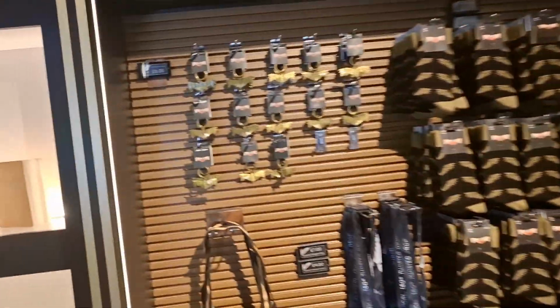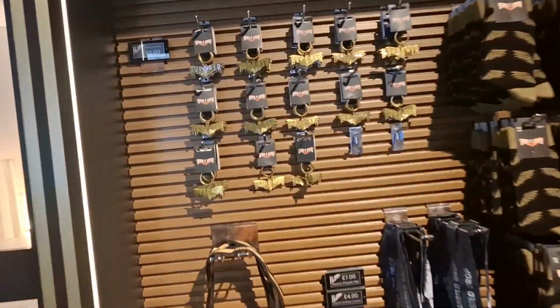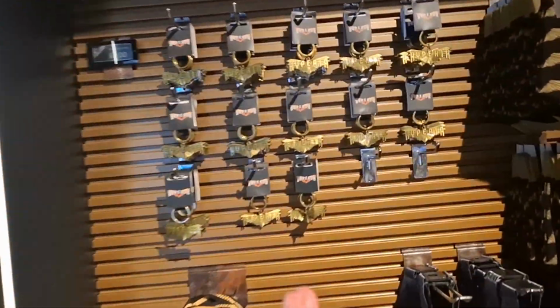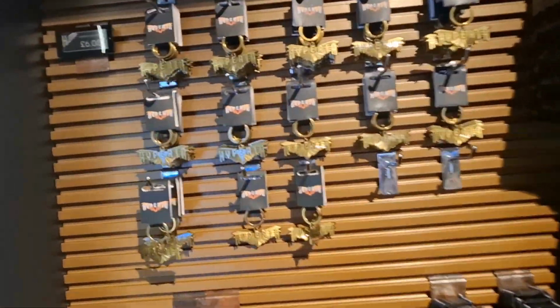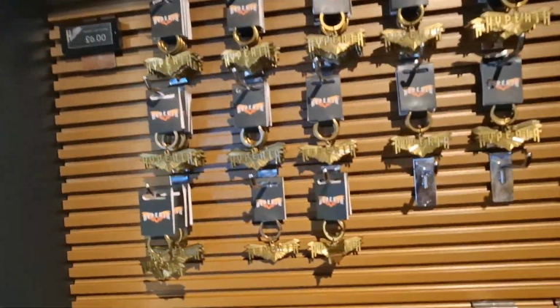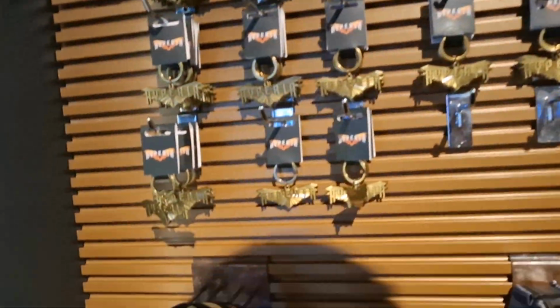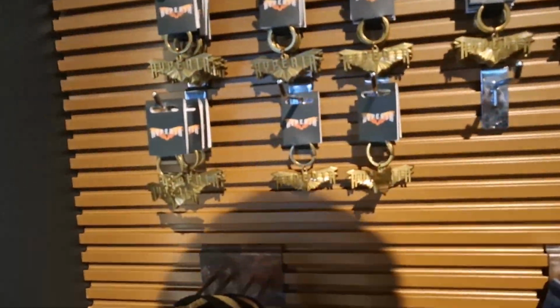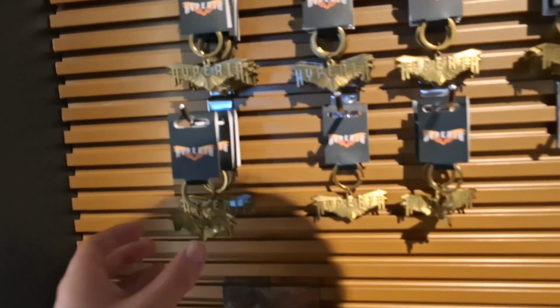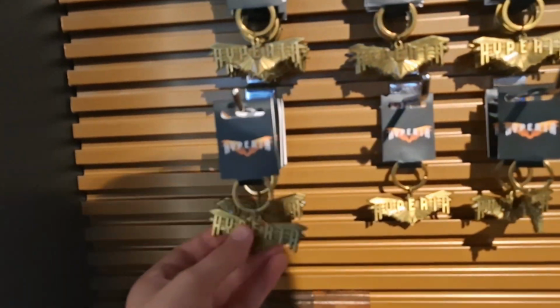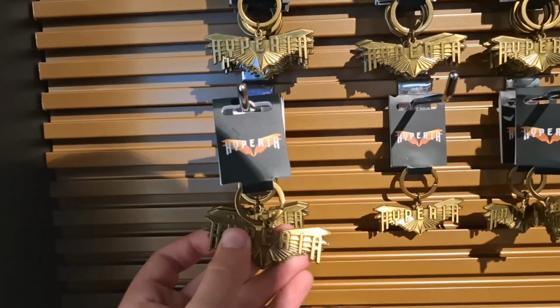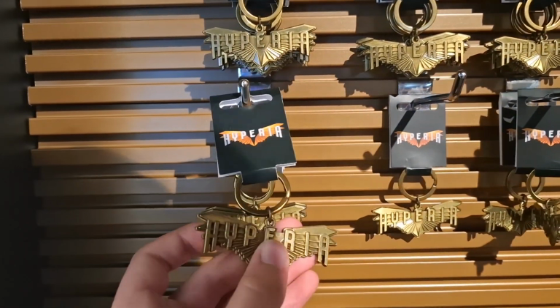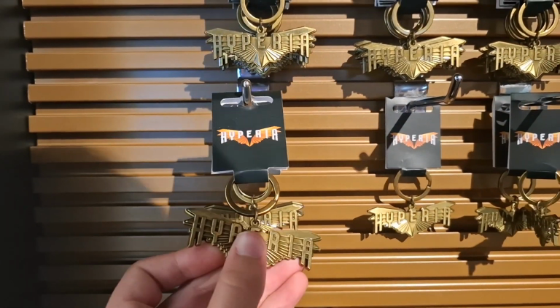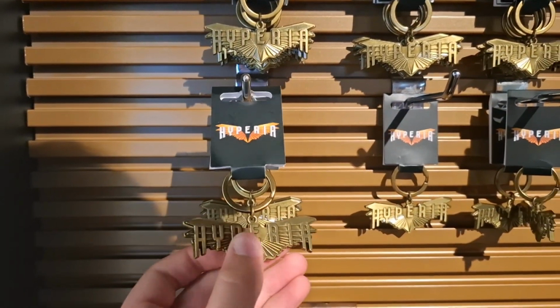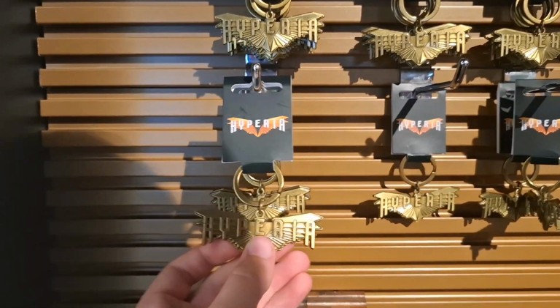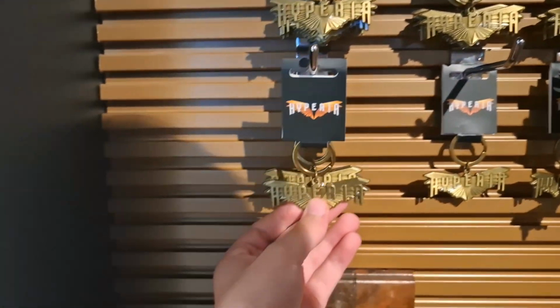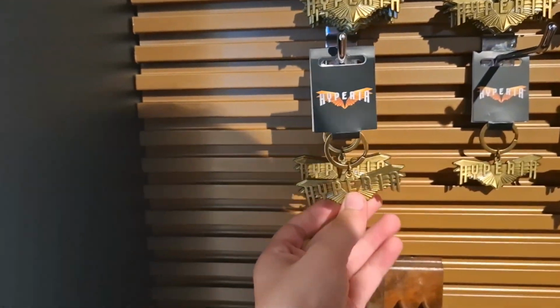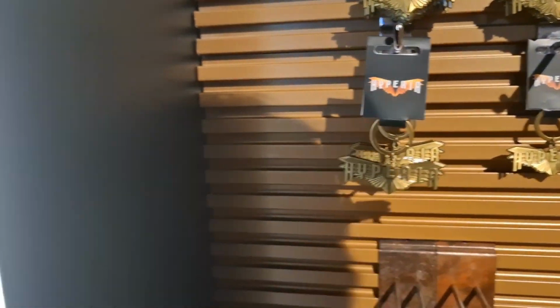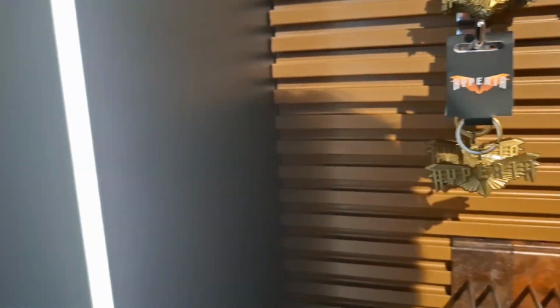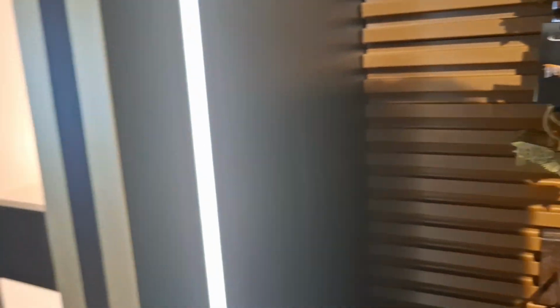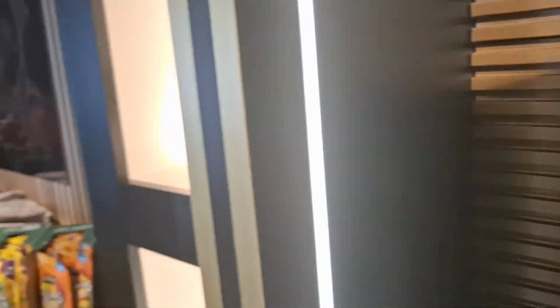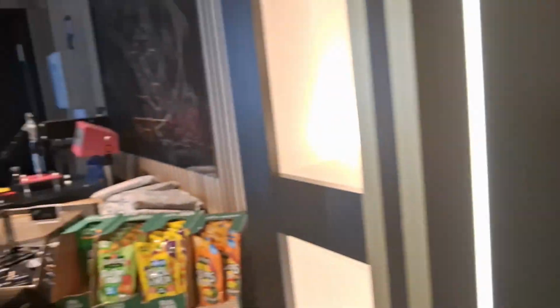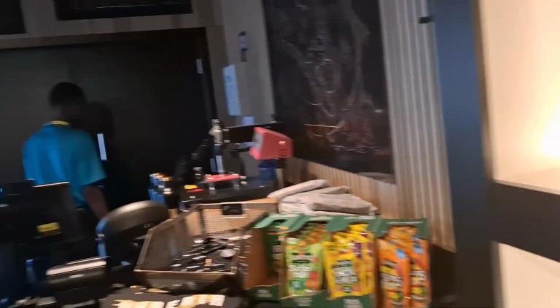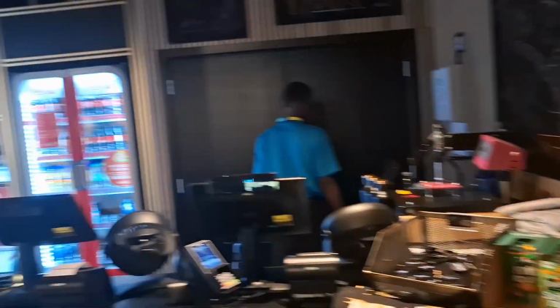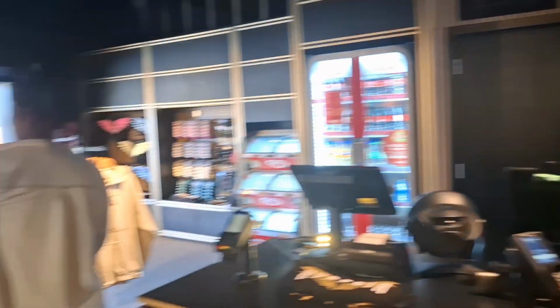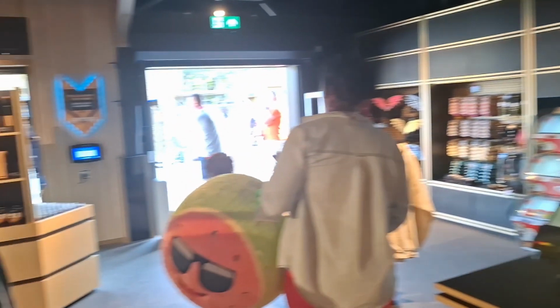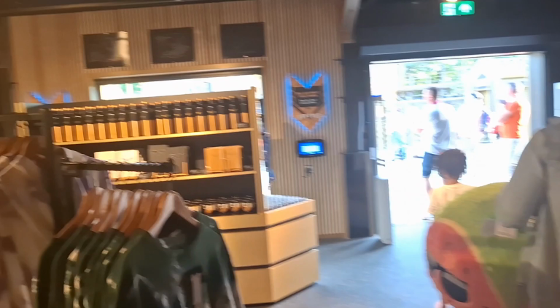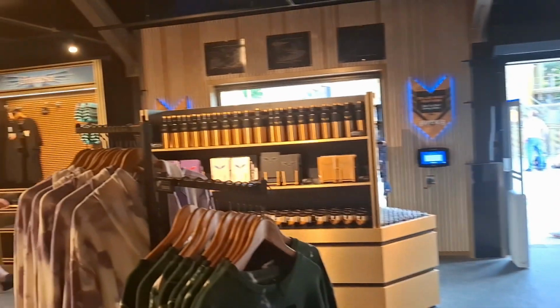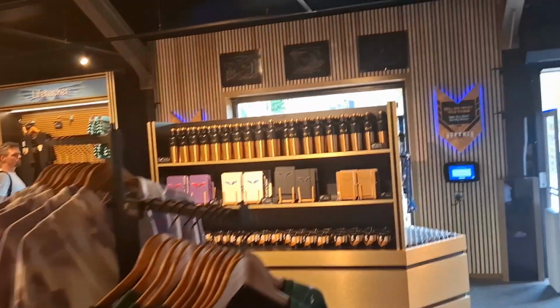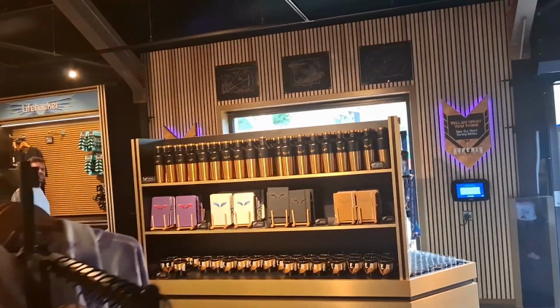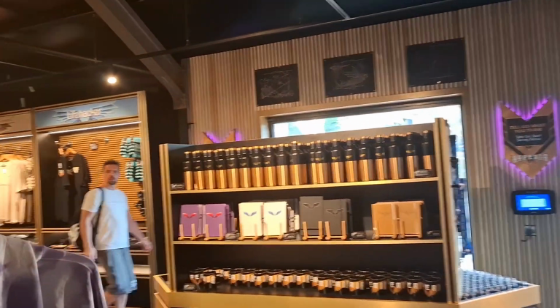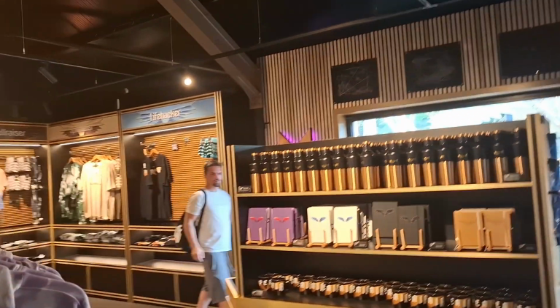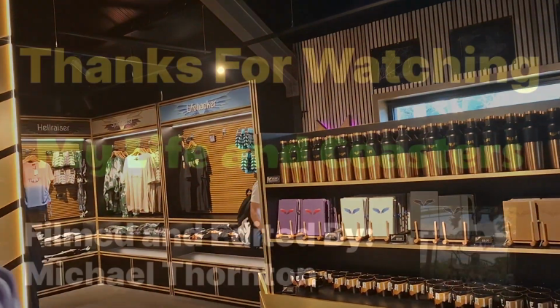Yeah, they have sold out of the magnets by the looks of things. However, they've still got these cool key rings — it says Hyperia on them. And that is the Hyperia shop!